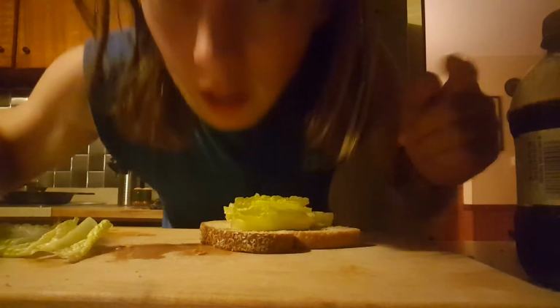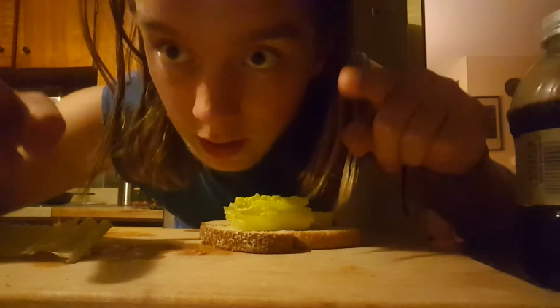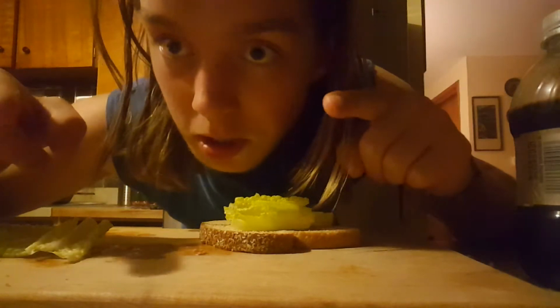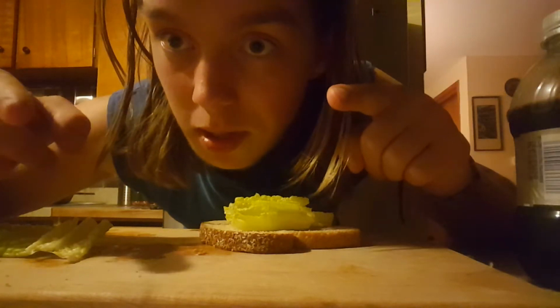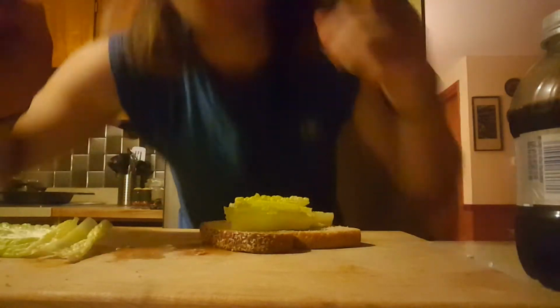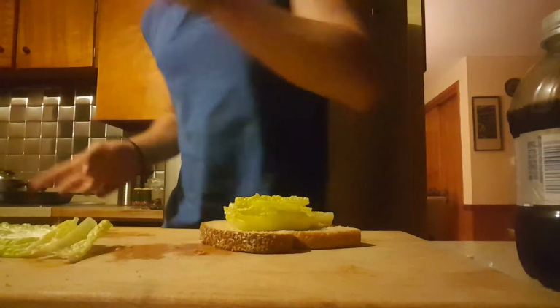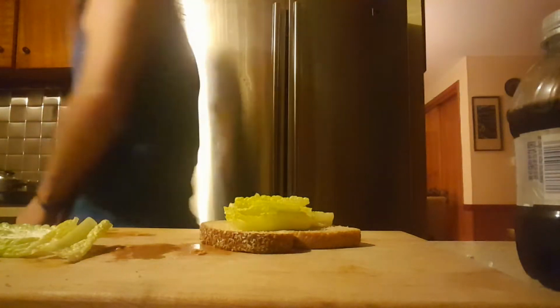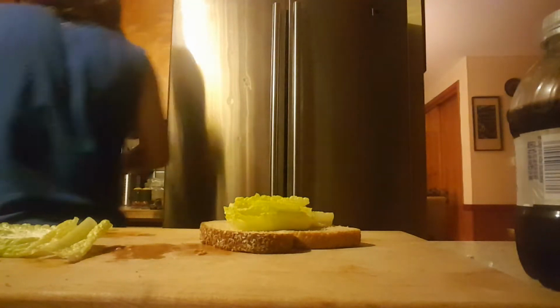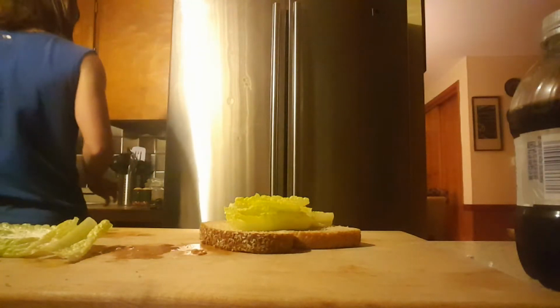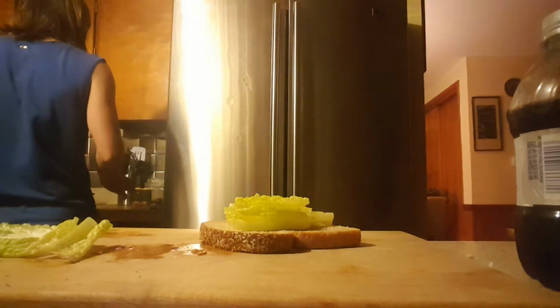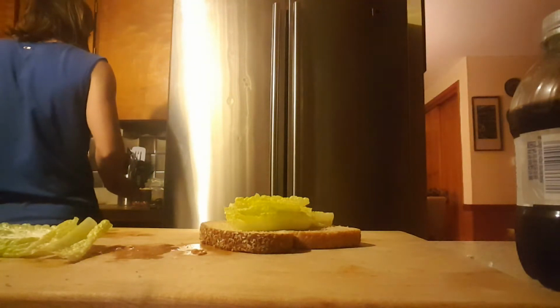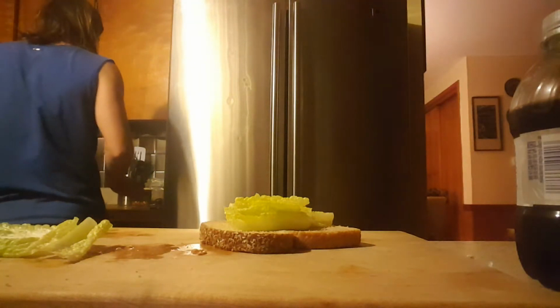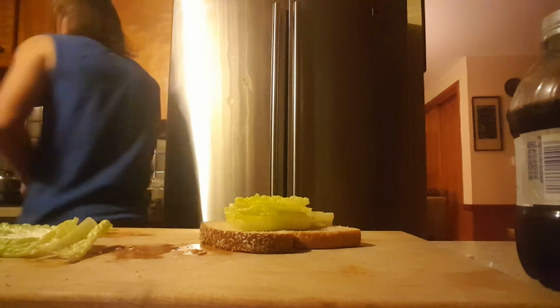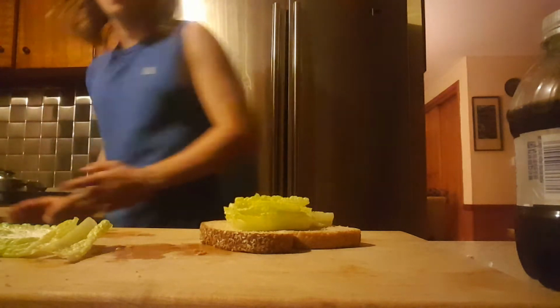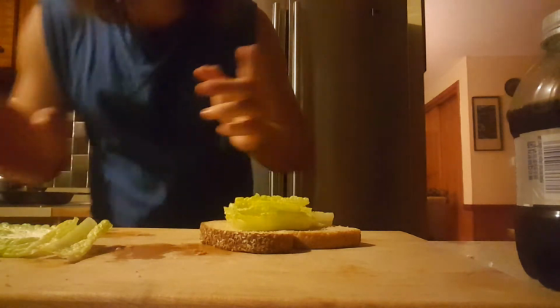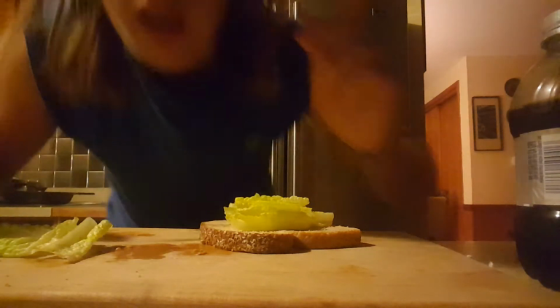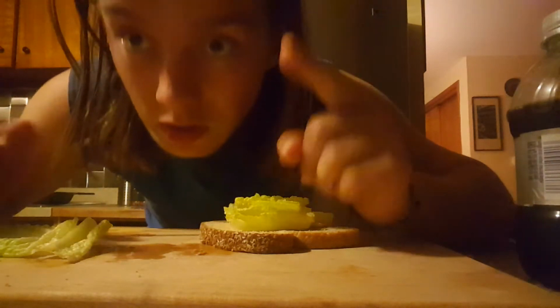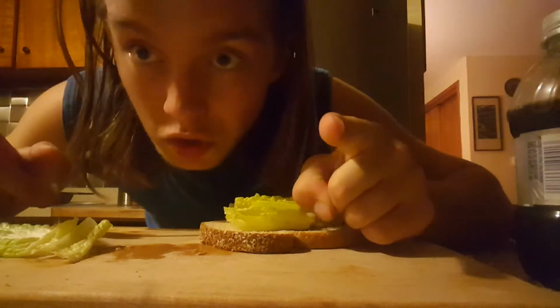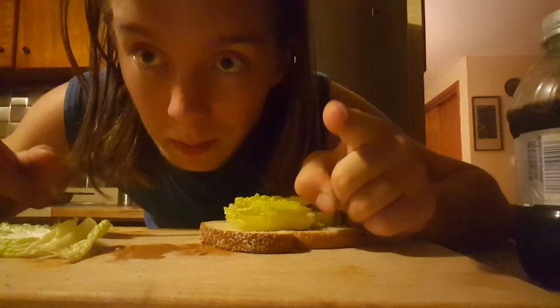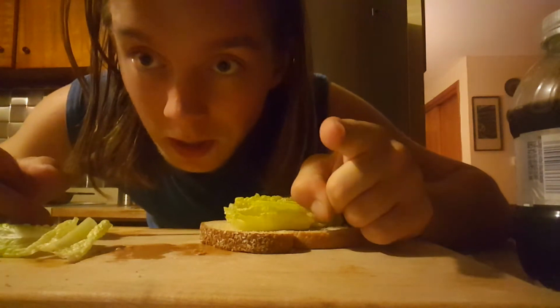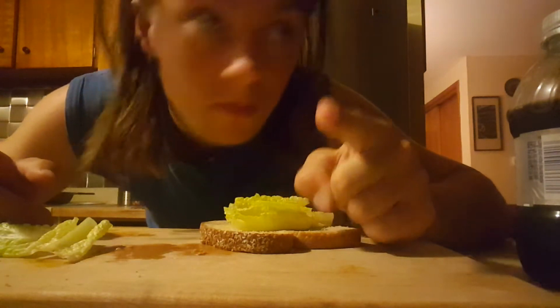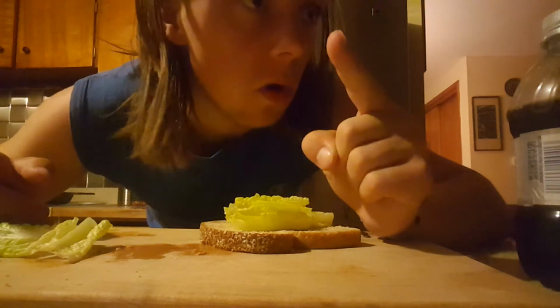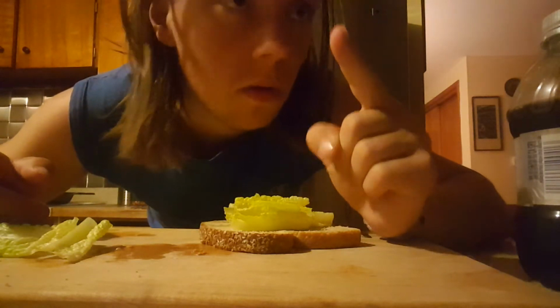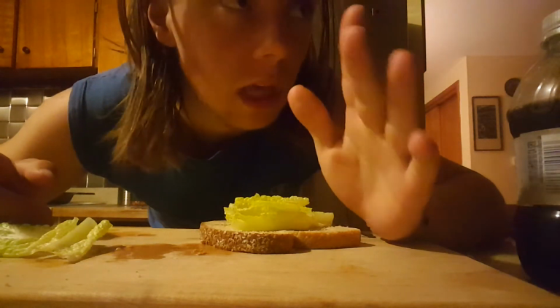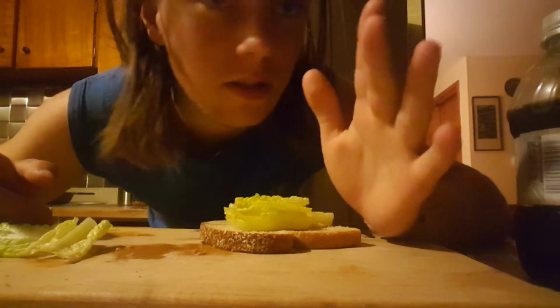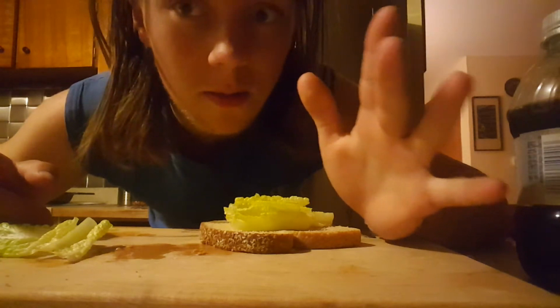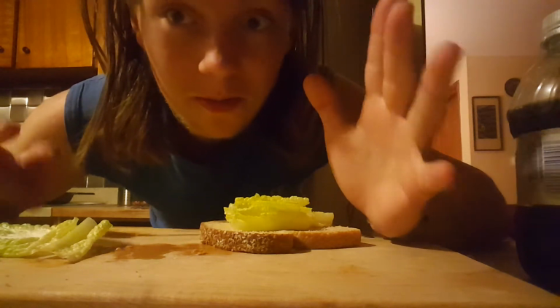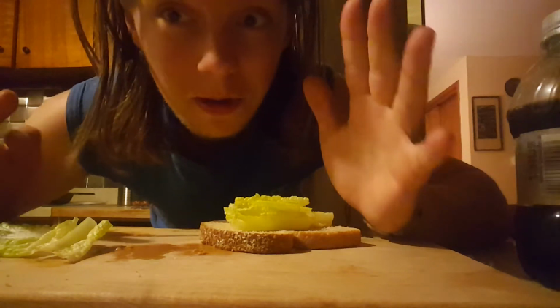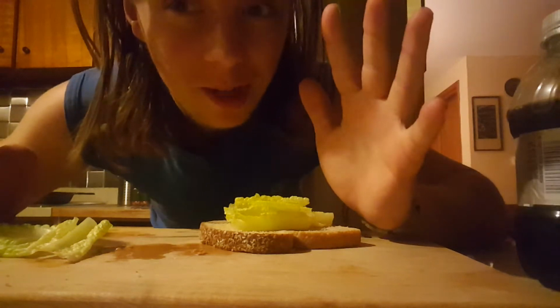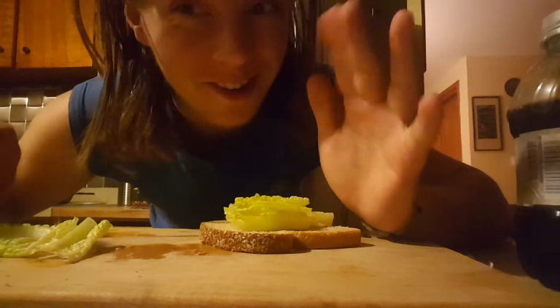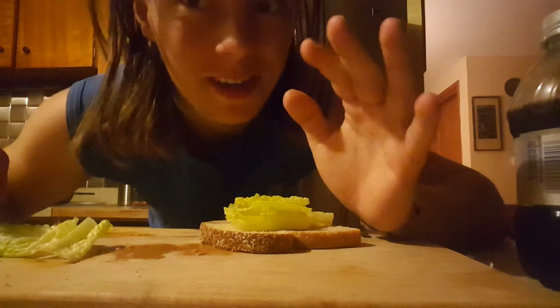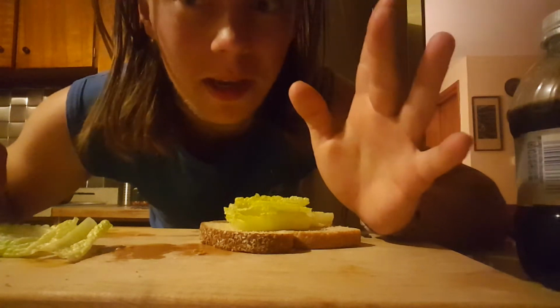Next, you are going to need bacon. Okay, someone stole my bacon, so that's okay, we don't need bacon.